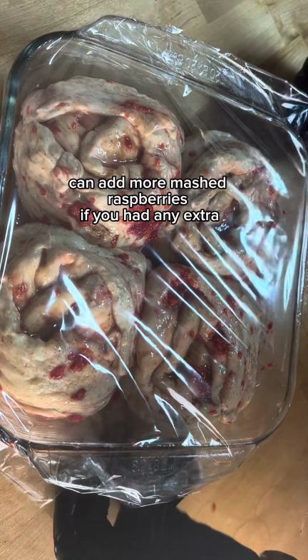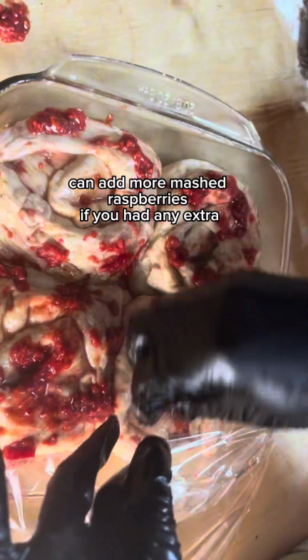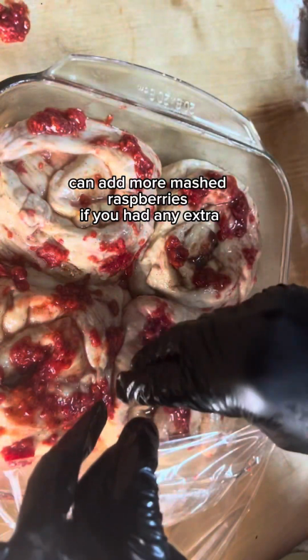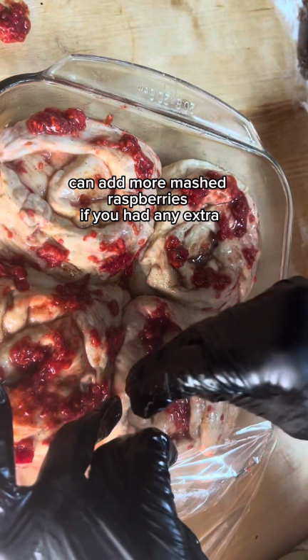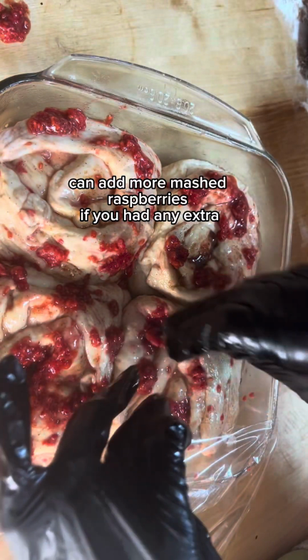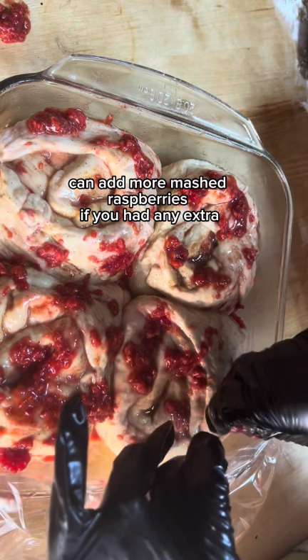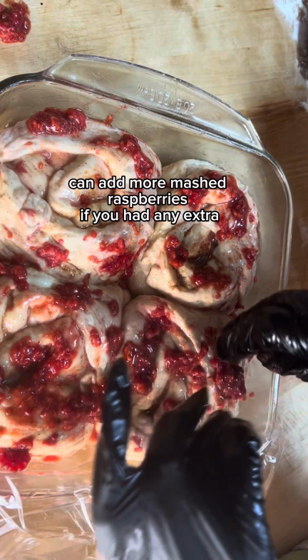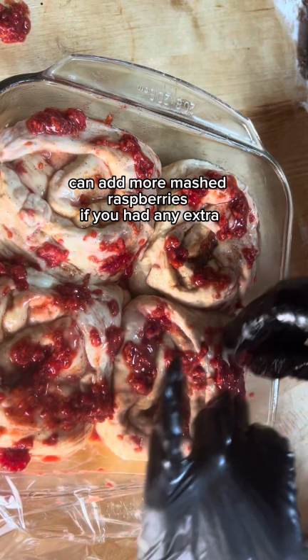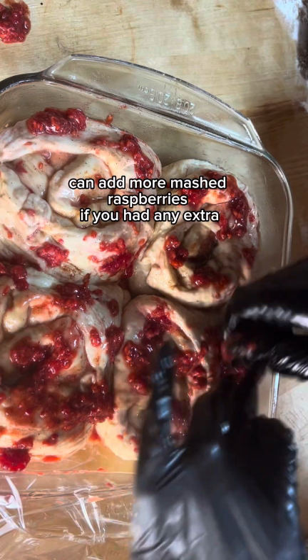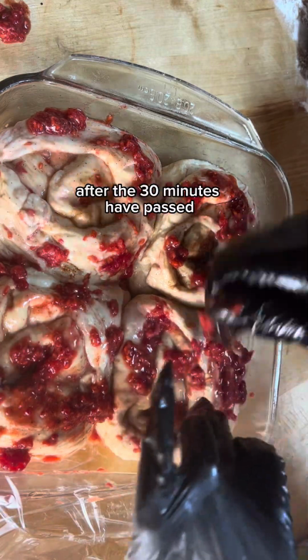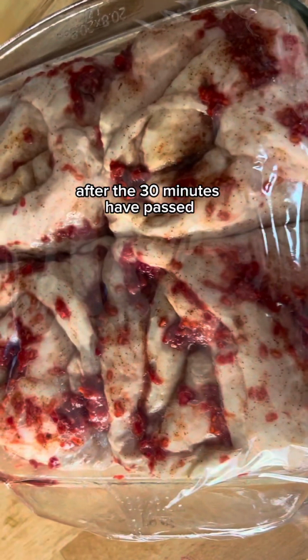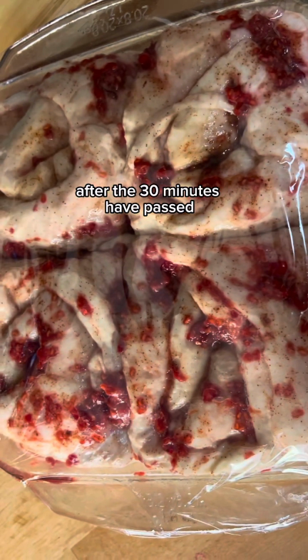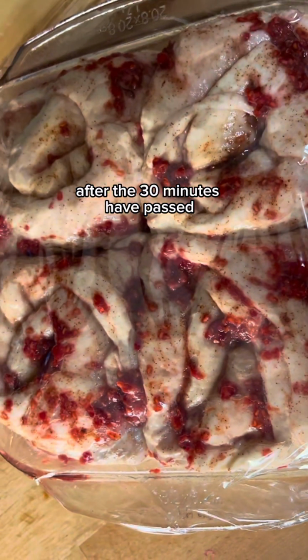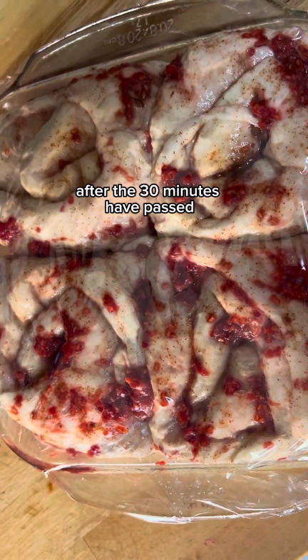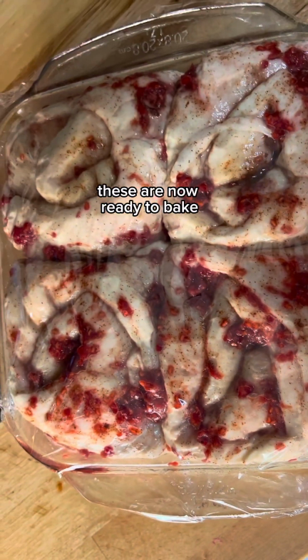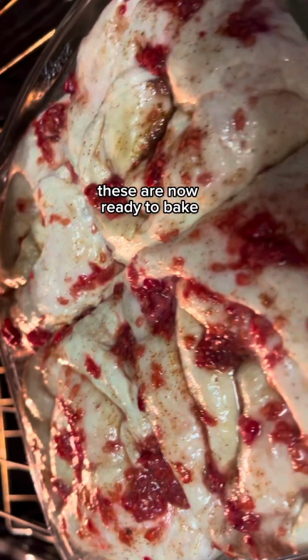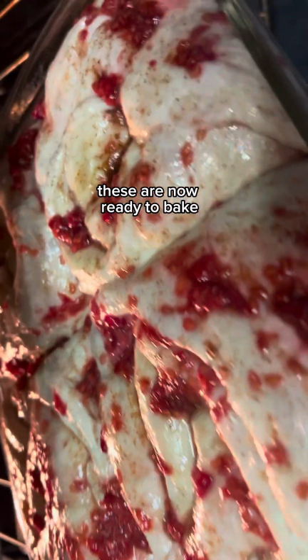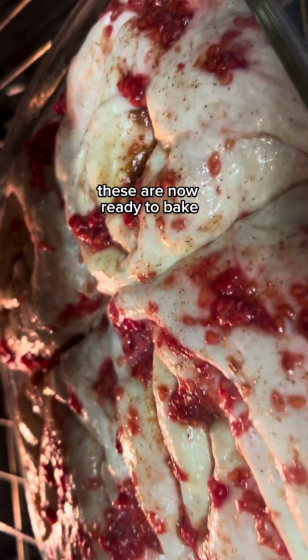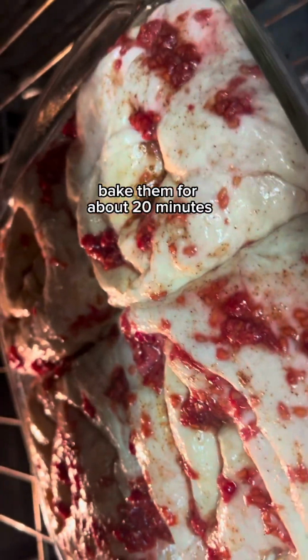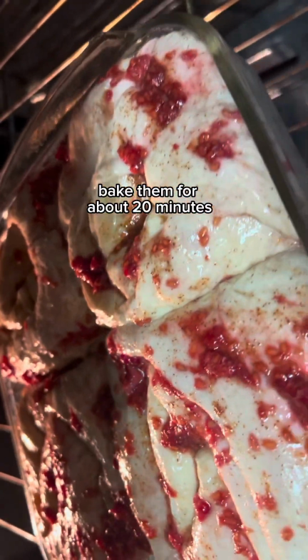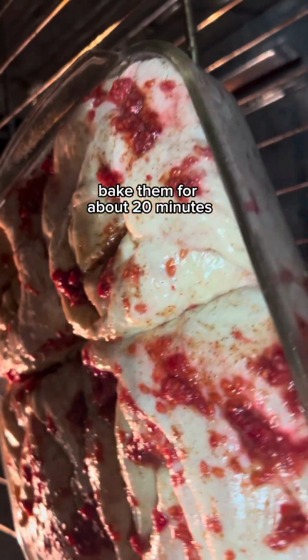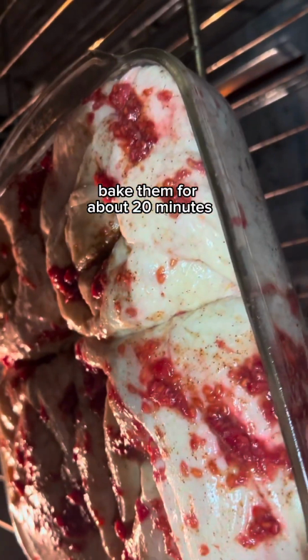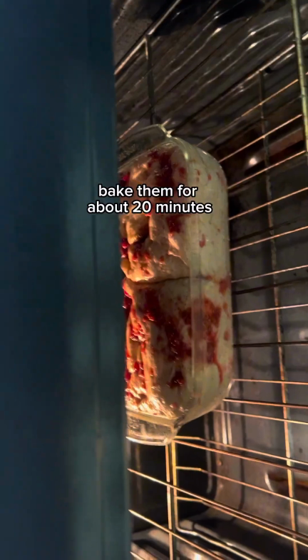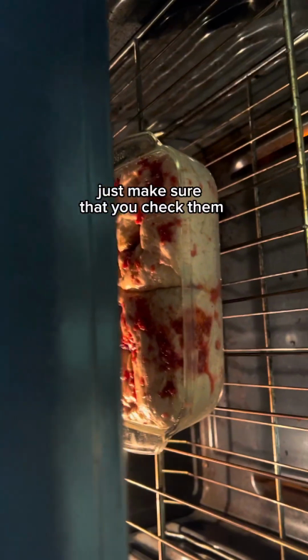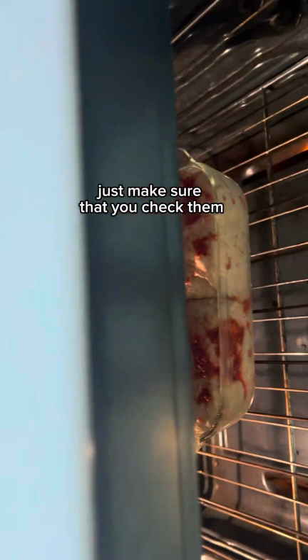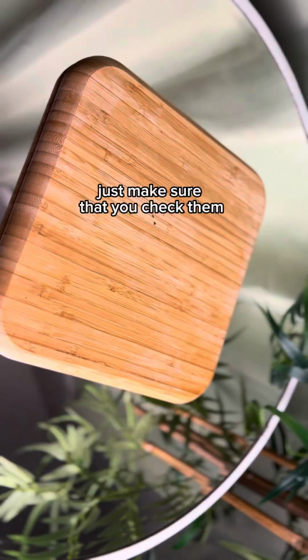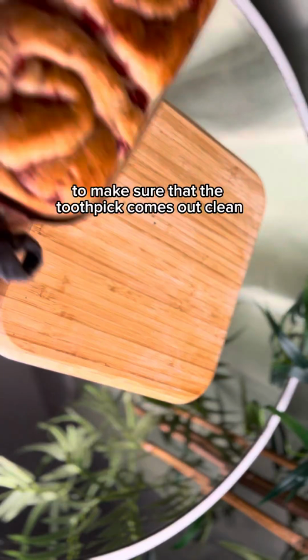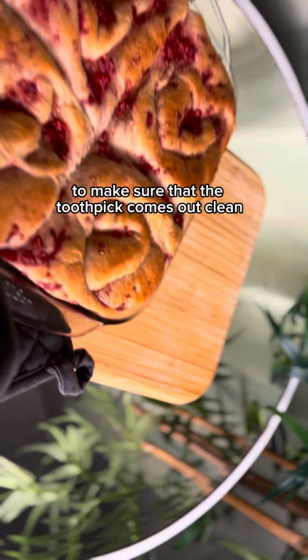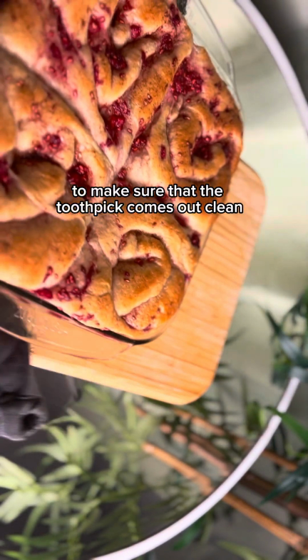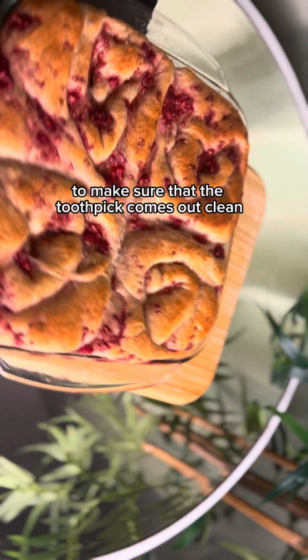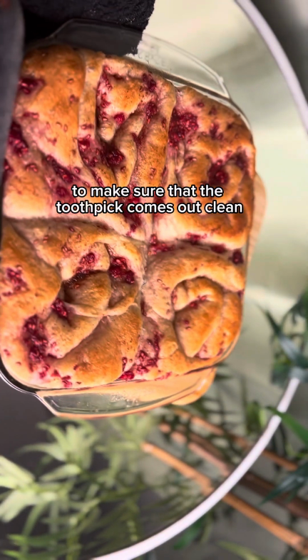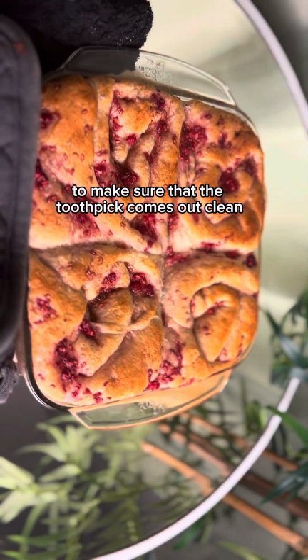You can add more mashed raspberries if you had any extra. After the 30 minutes have passed, these are now ready to bake. Bake them for about 20 minutes, and make sure to check them with a toothpick to make sure it comes out clean.